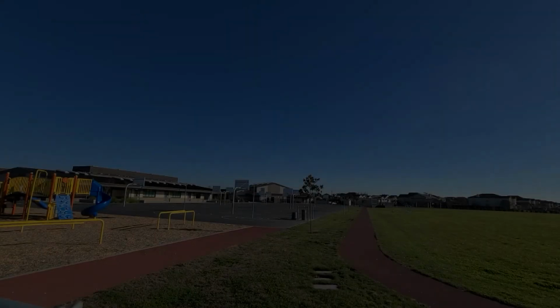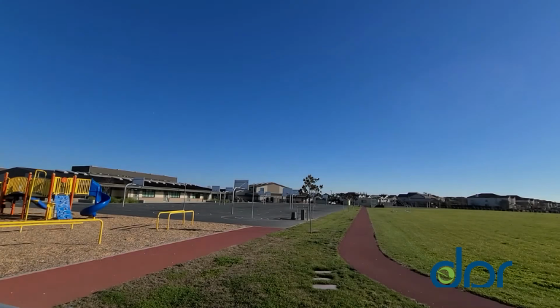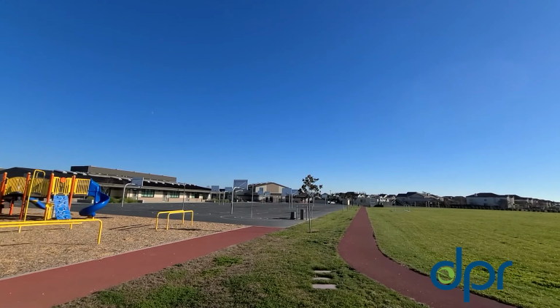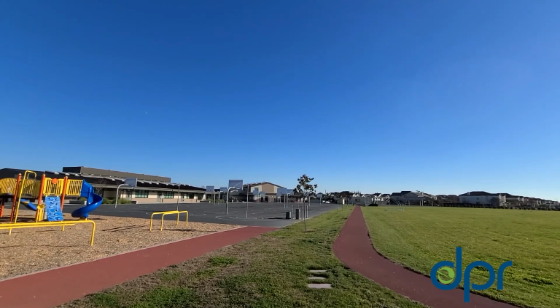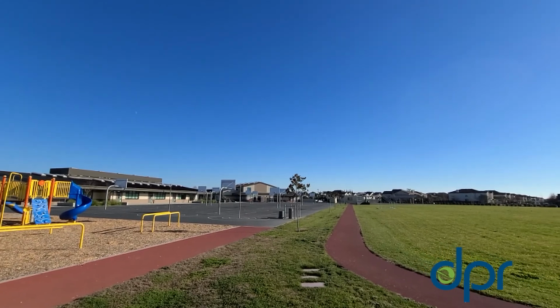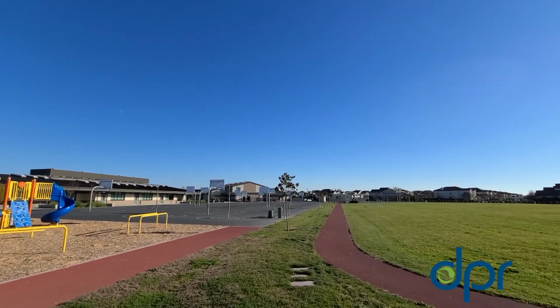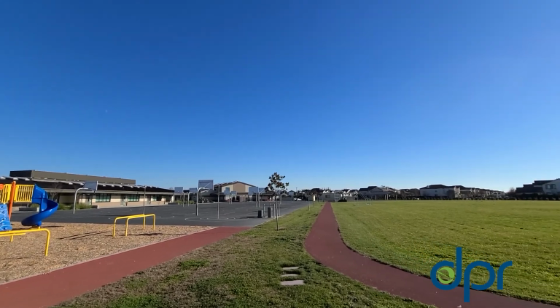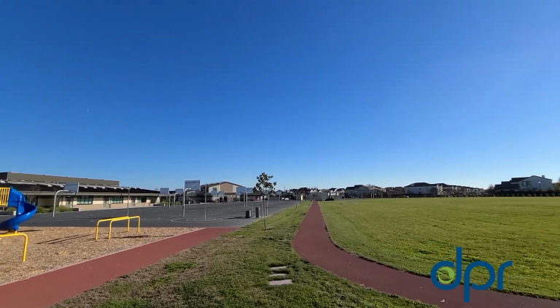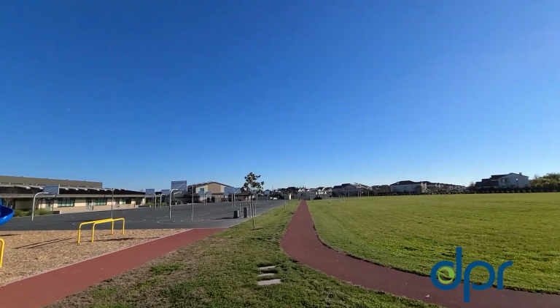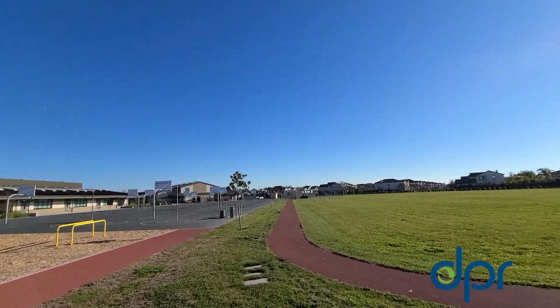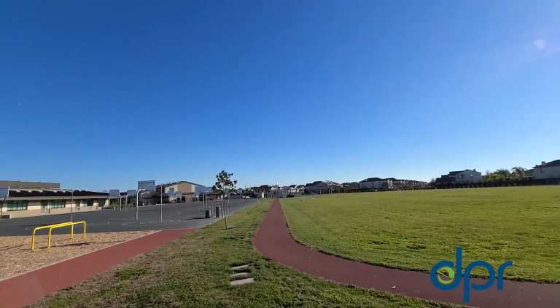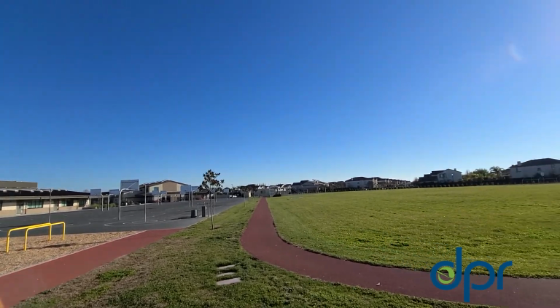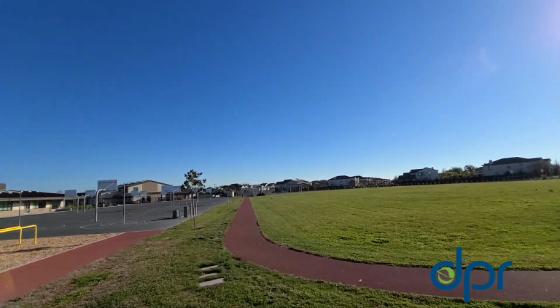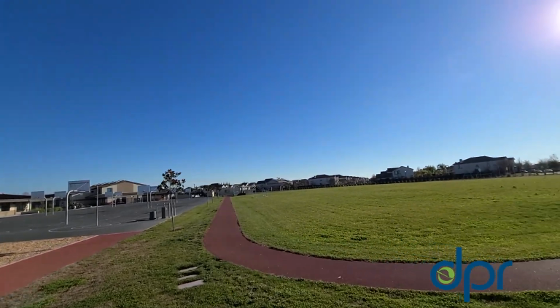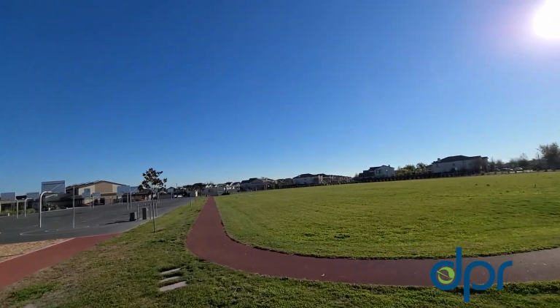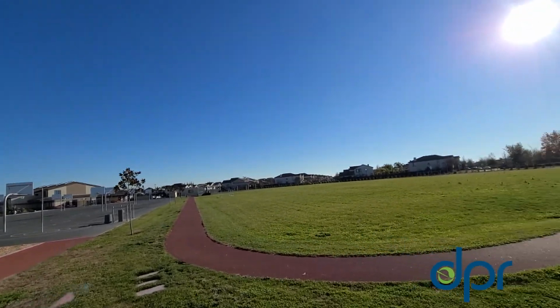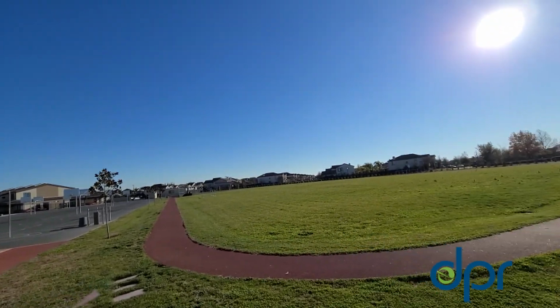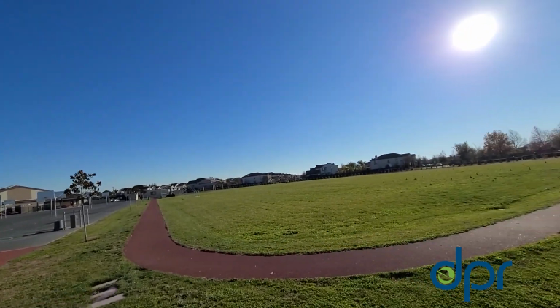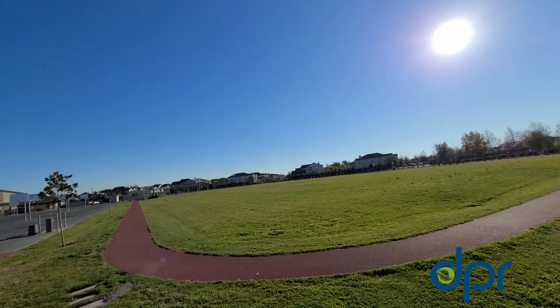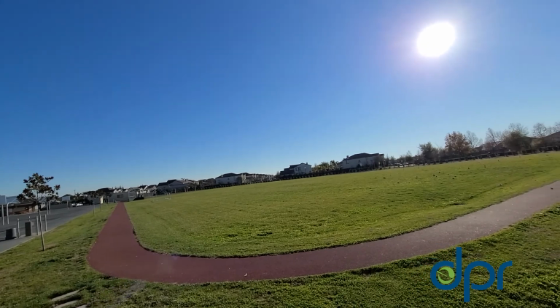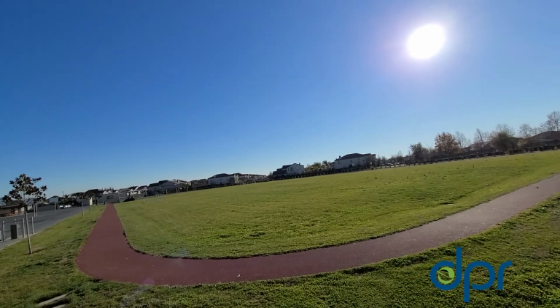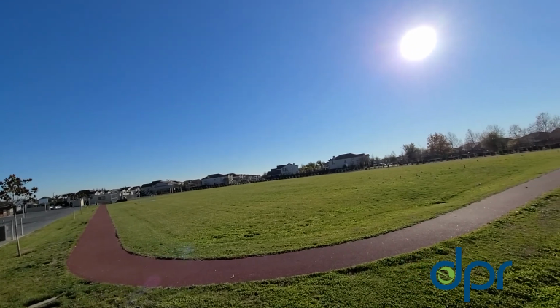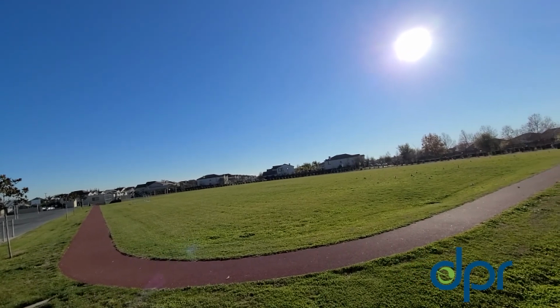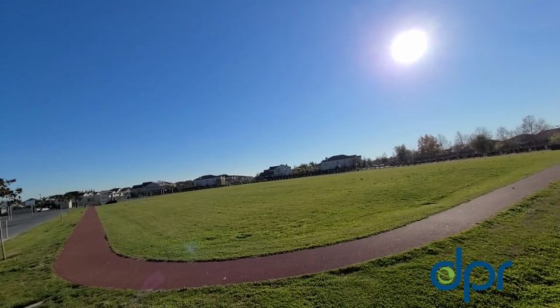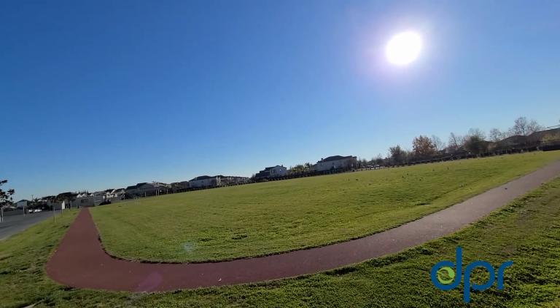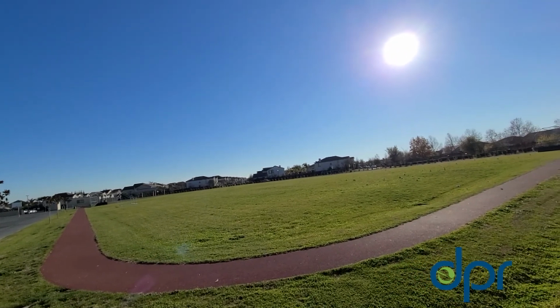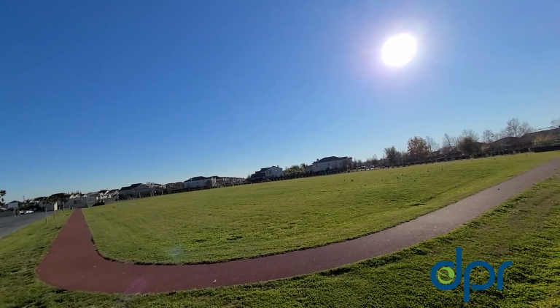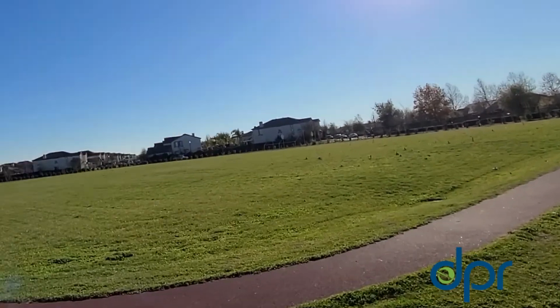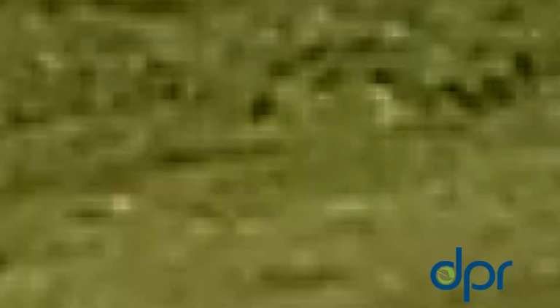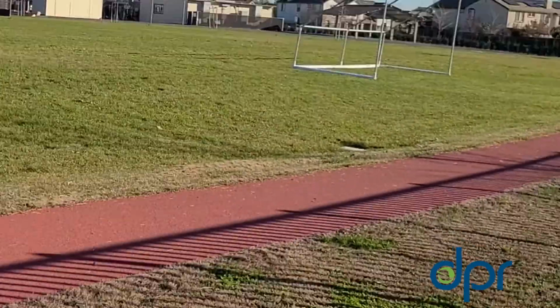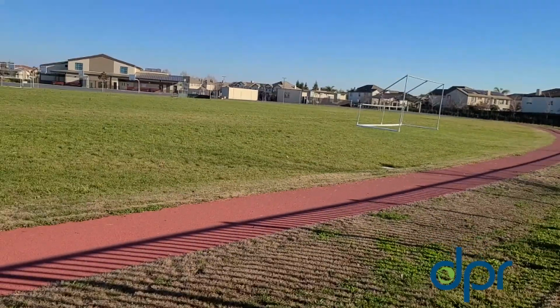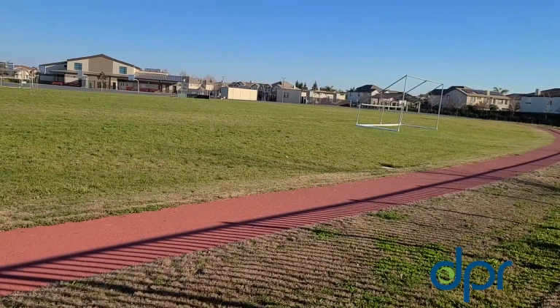Gophers and ground squirrels are common pests at school sites, burrowing under athletic fields and endangering students that play on them.